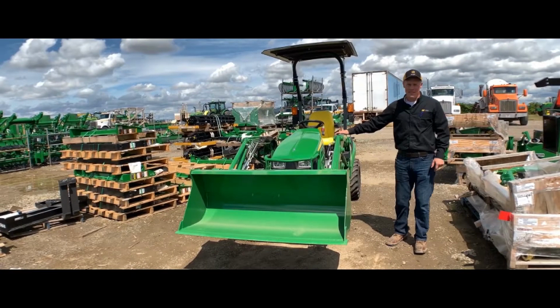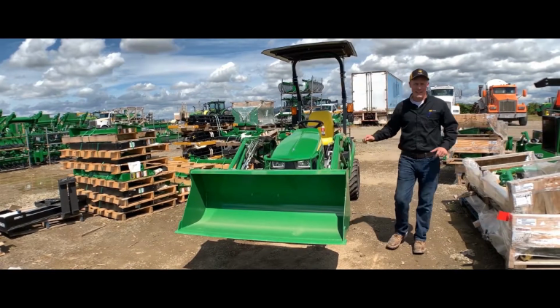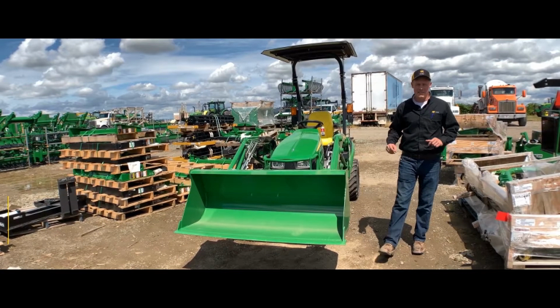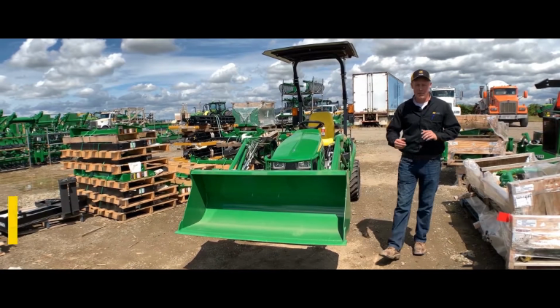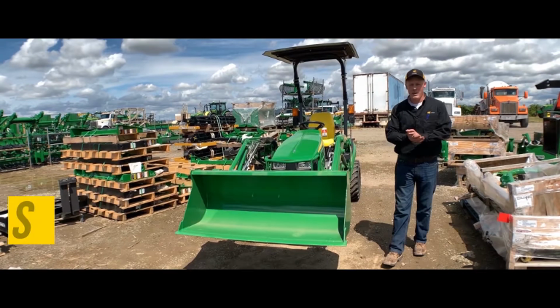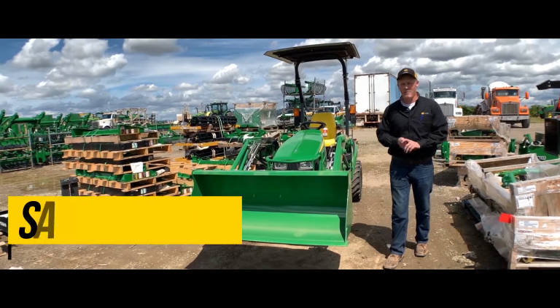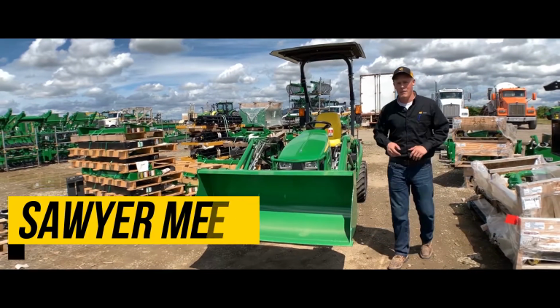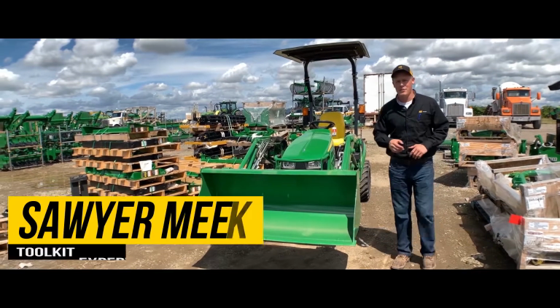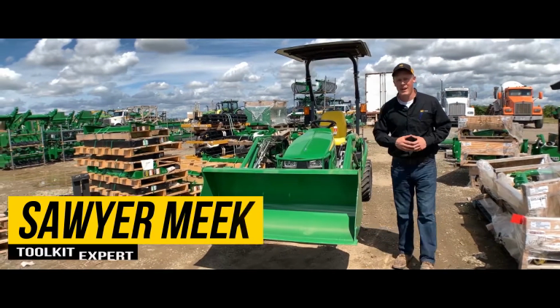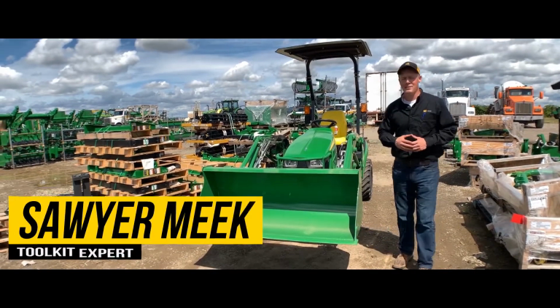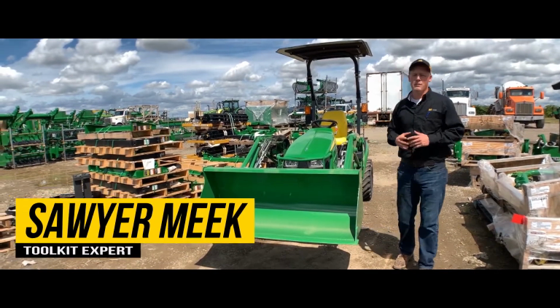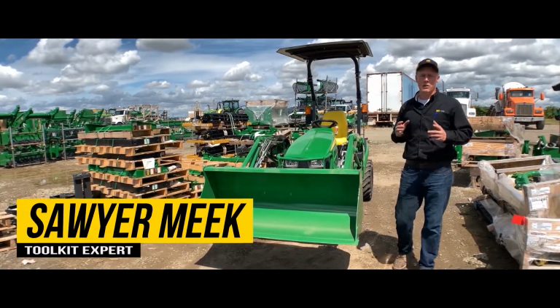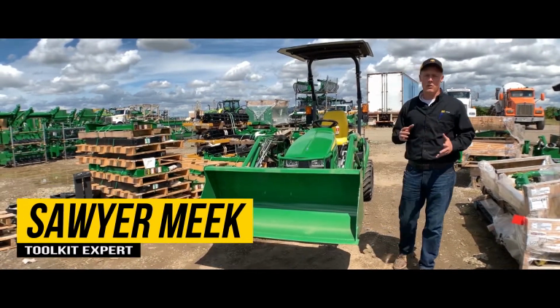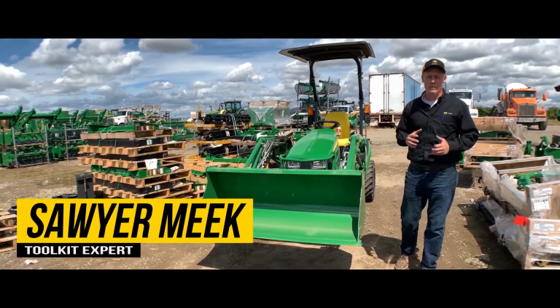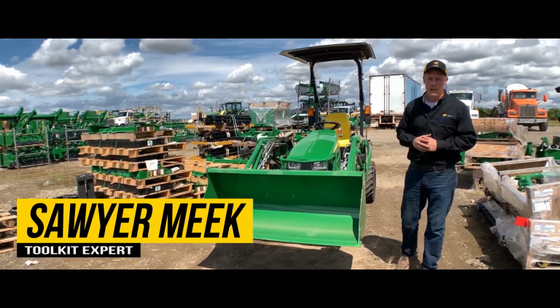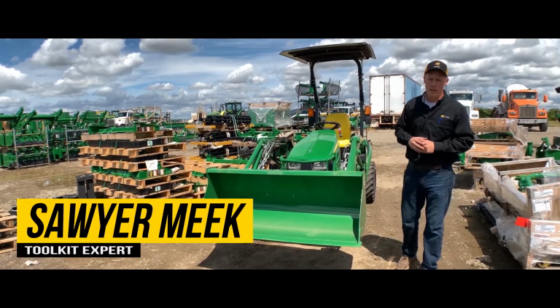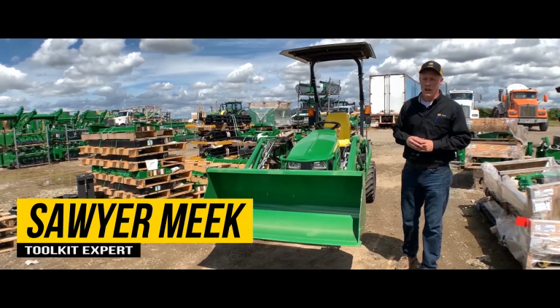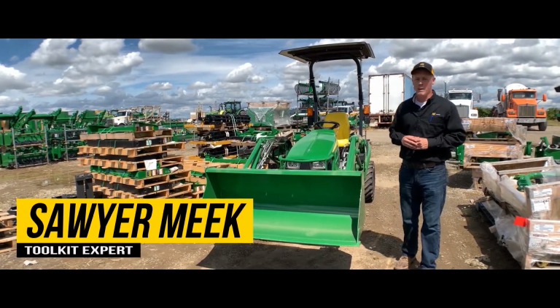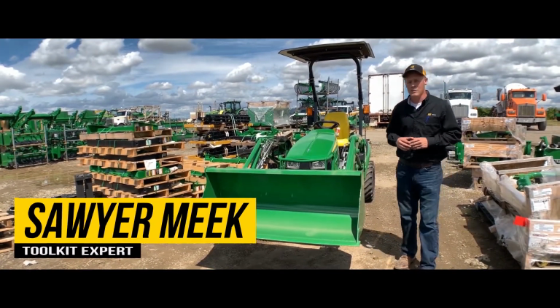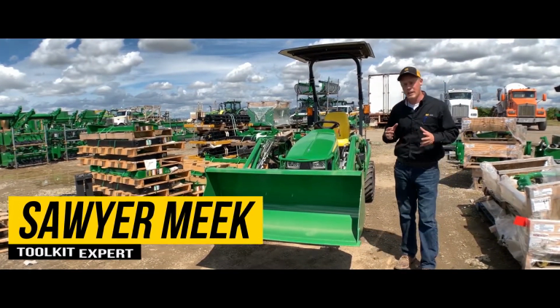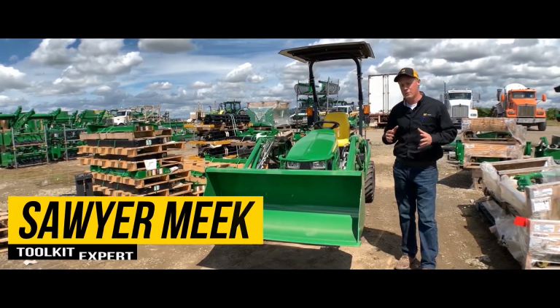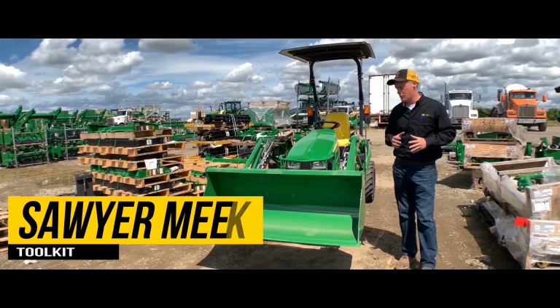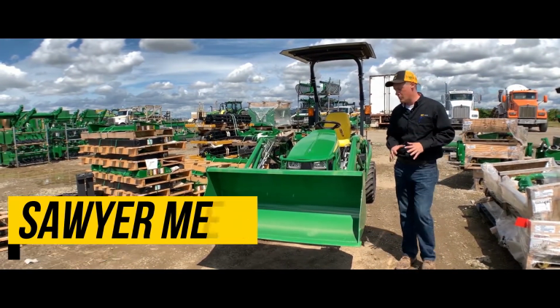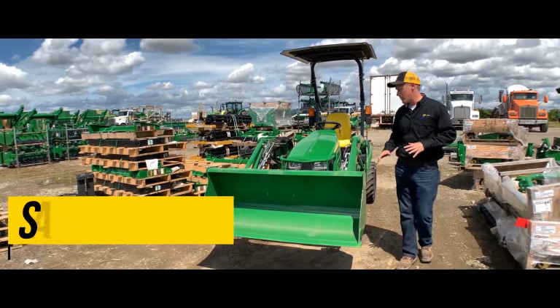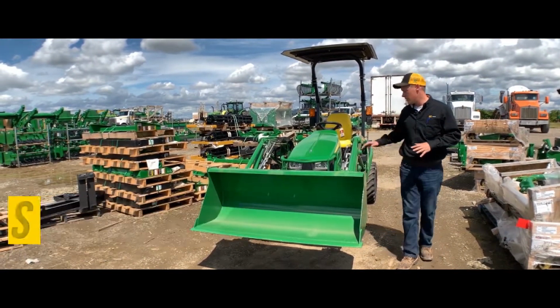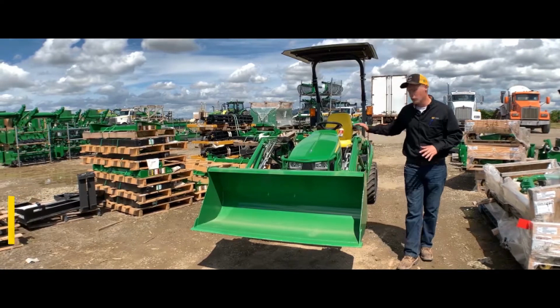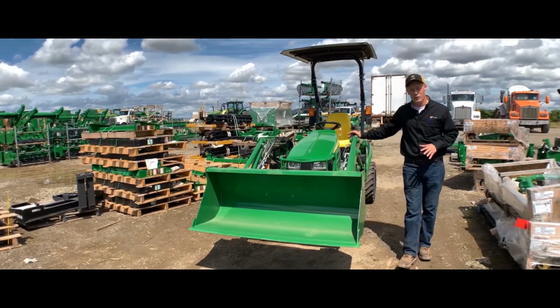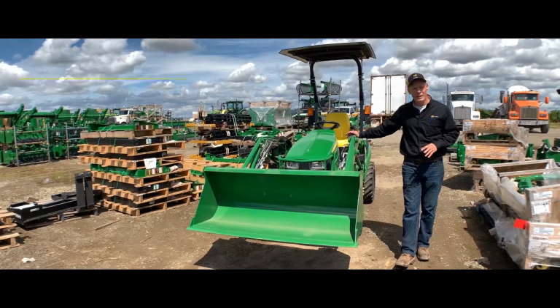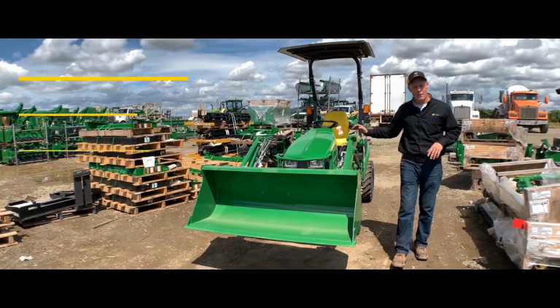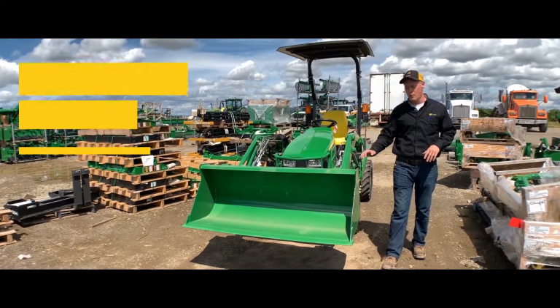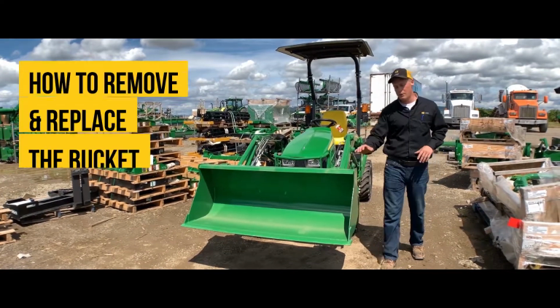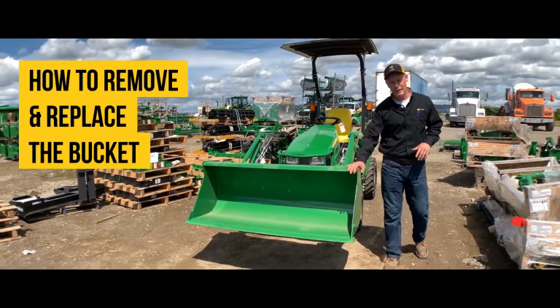Hey guys, Sawyer here at Papé Machinery Ag in Donald, Oregon. Here to talk about some attachments you can put on your loader by removing your bucket.